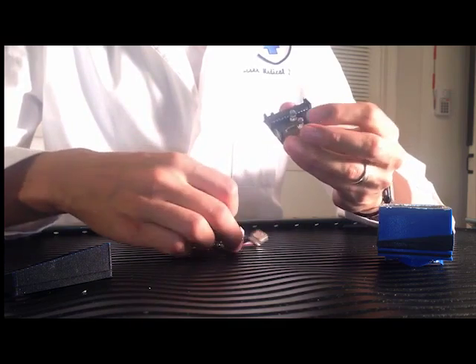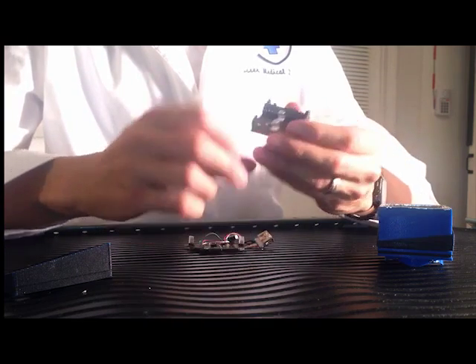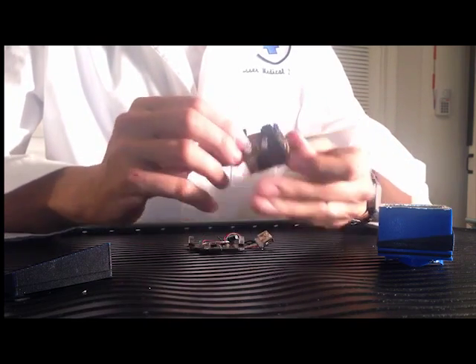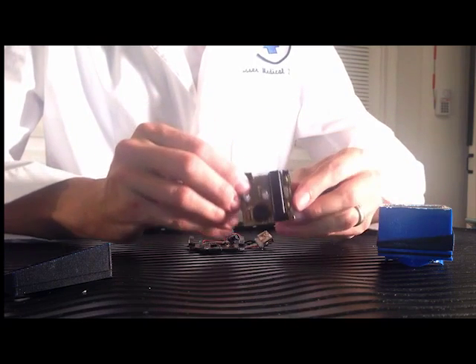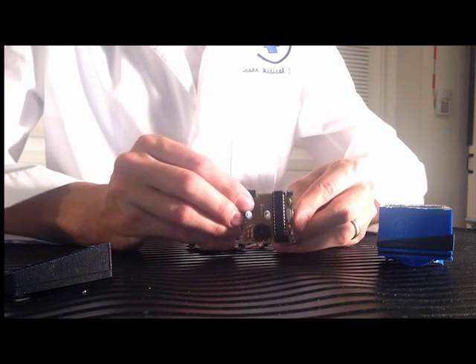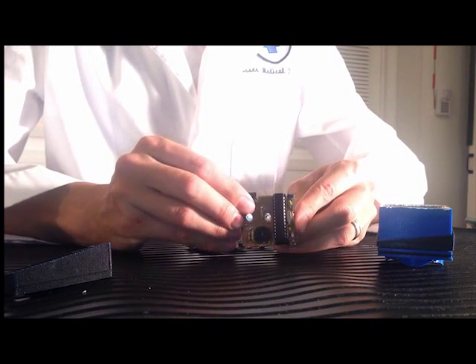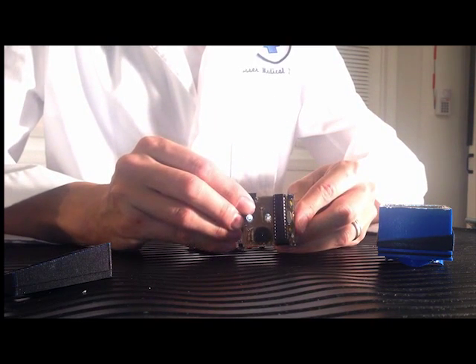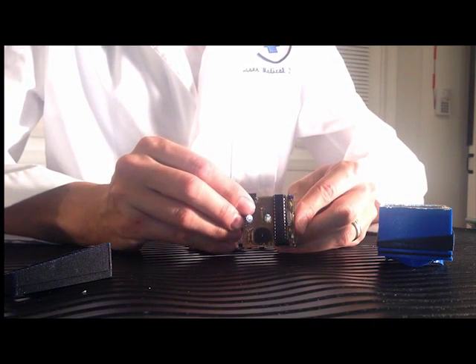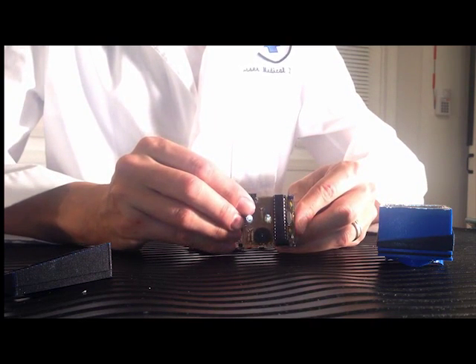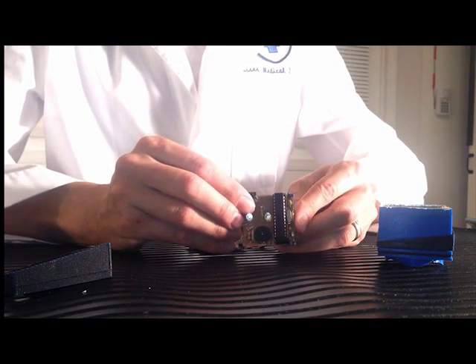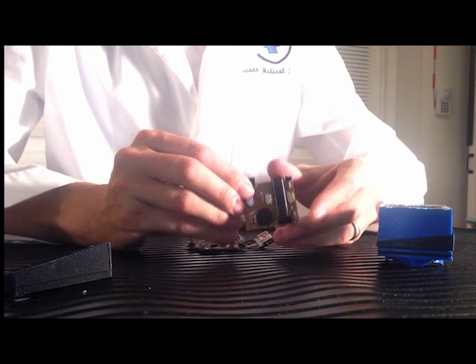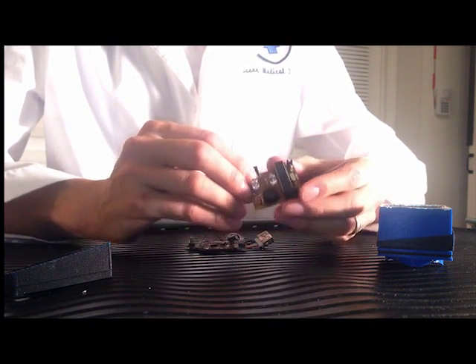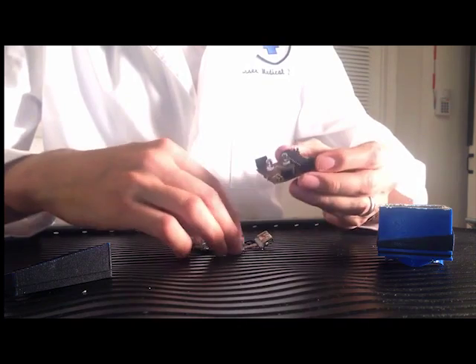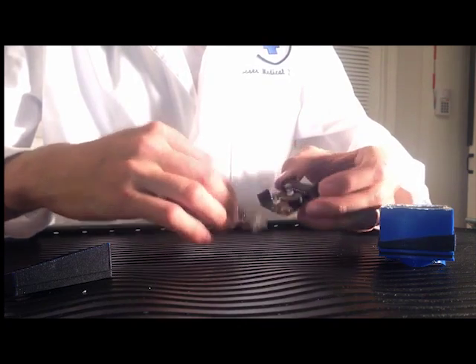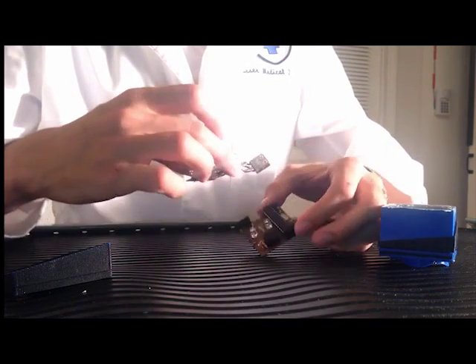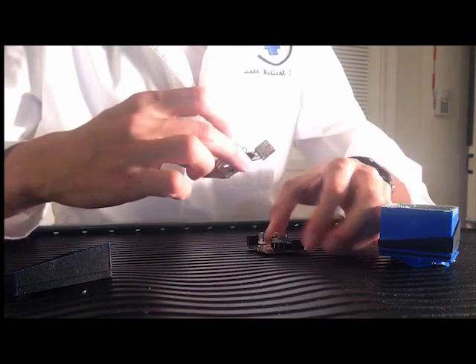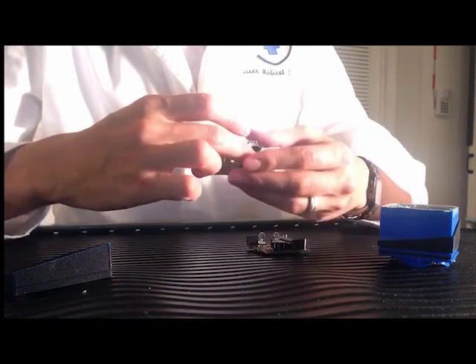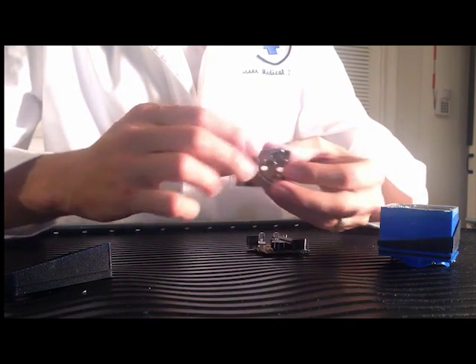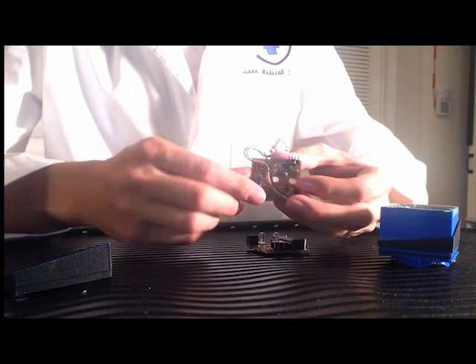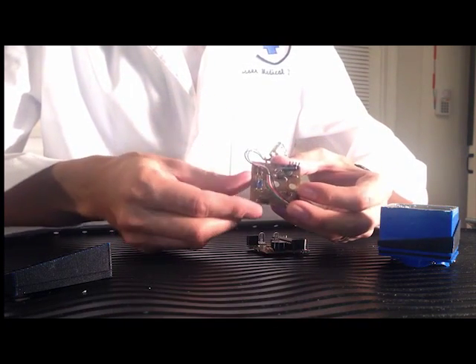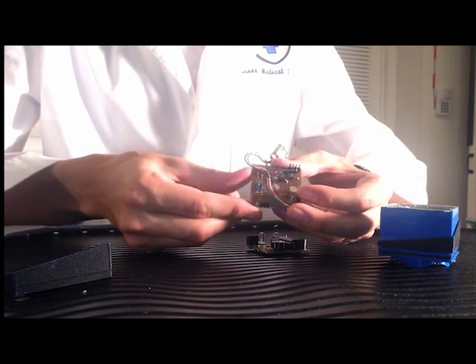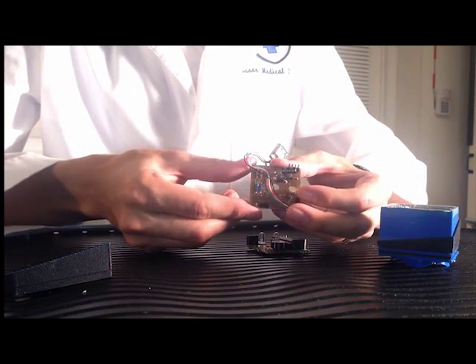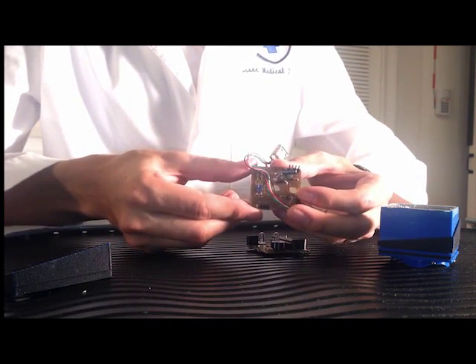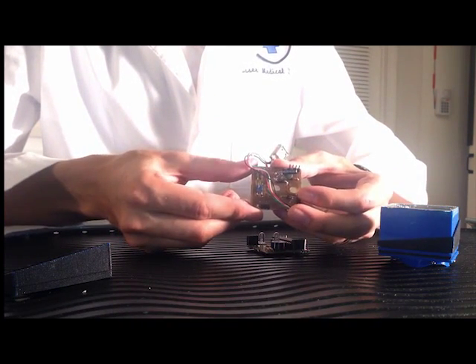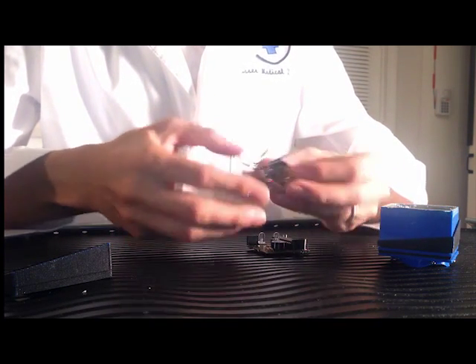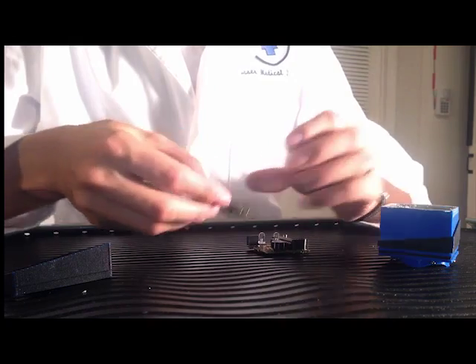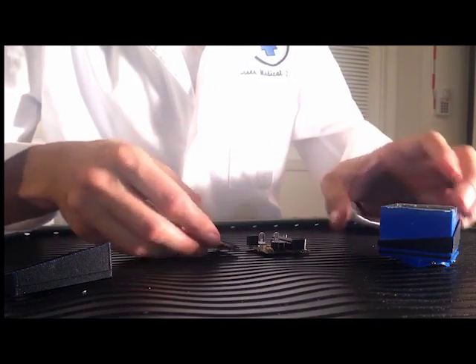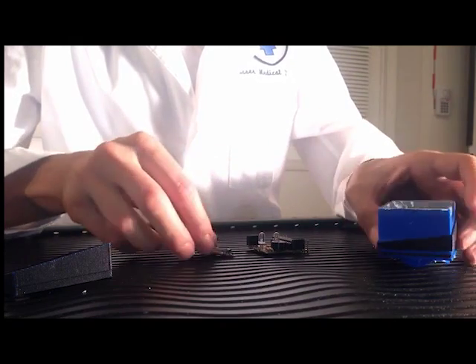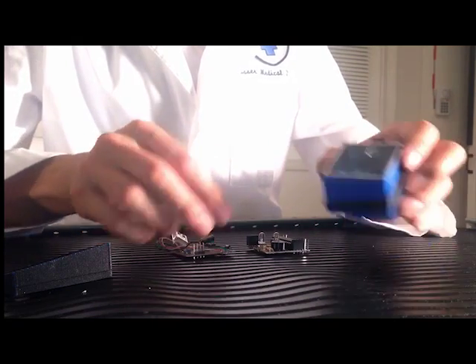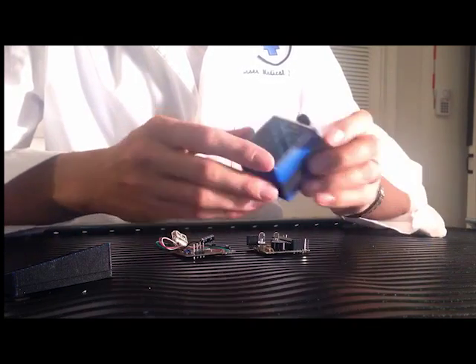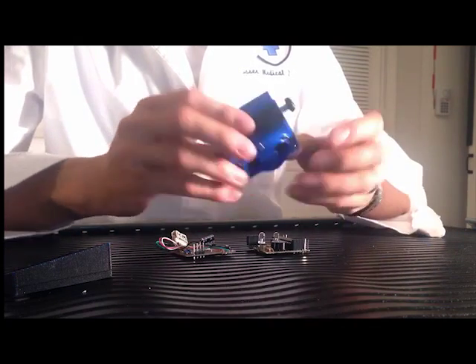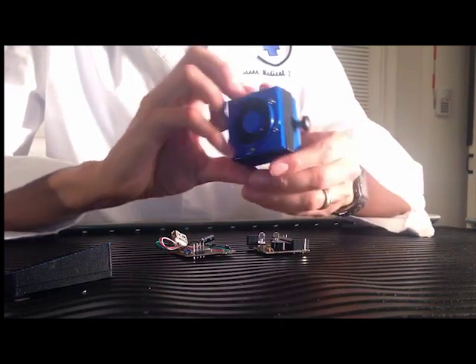It can be reprogrammed by plugging it into a USB port. I will provide the schematics and source code on the website to keep it open source. Keeping in mind that this is really a beta test device, I have left expansion ports on the board so upgrades can be simply installed onto the existing hardware.